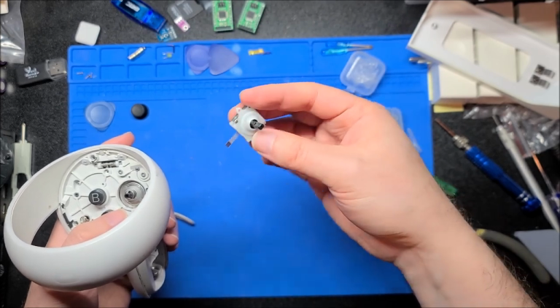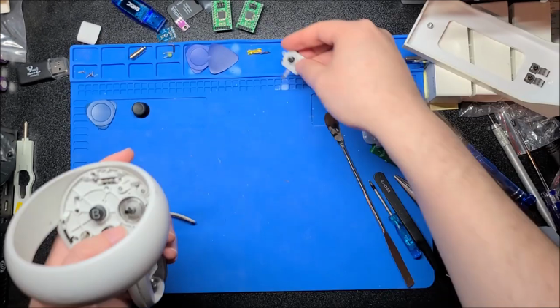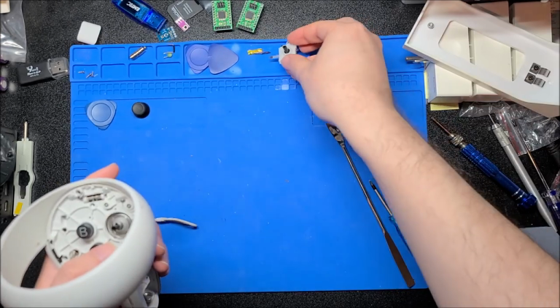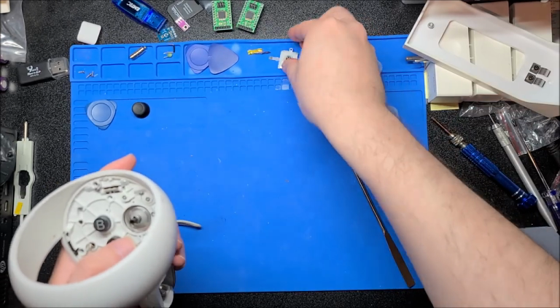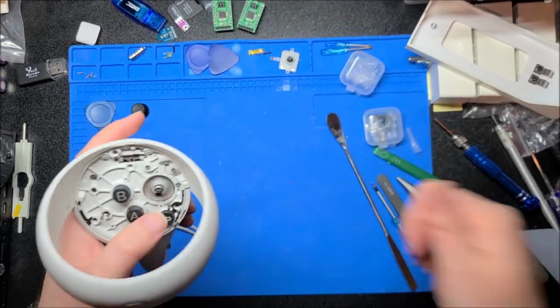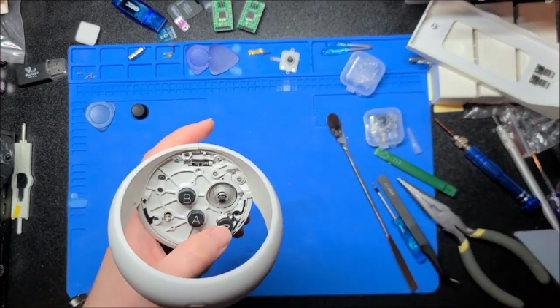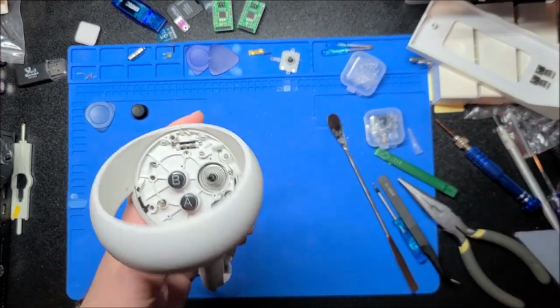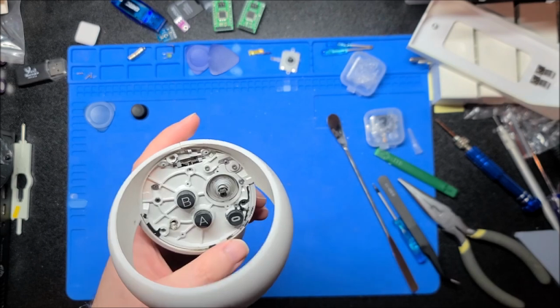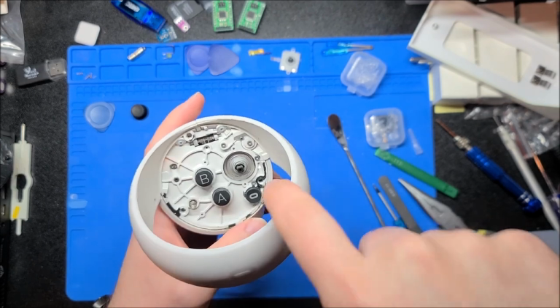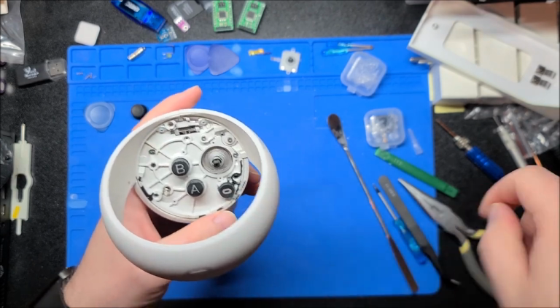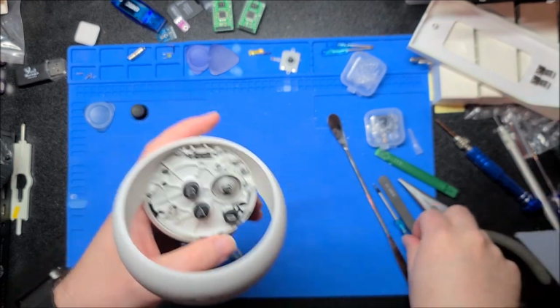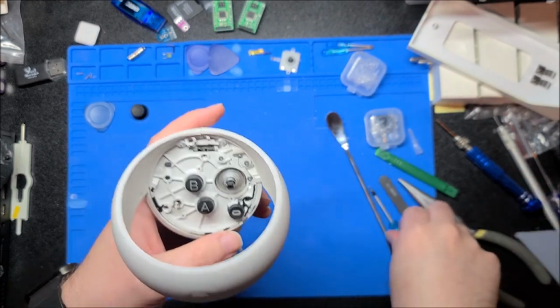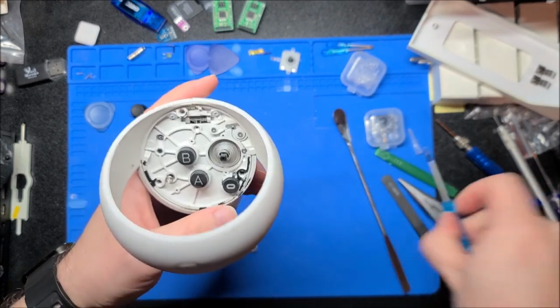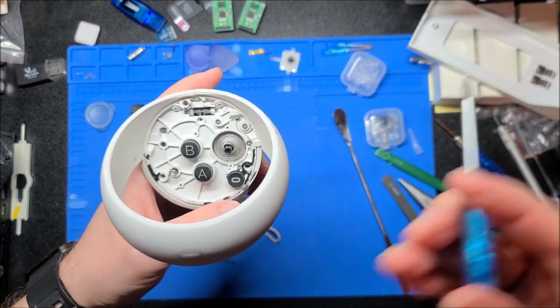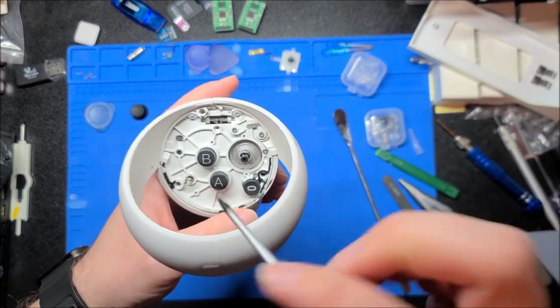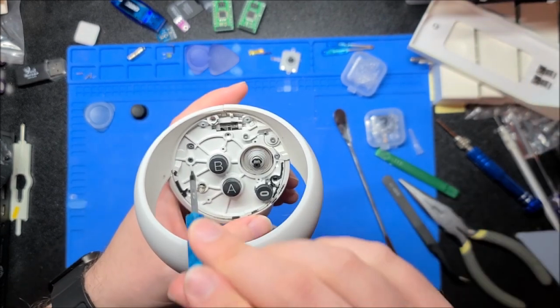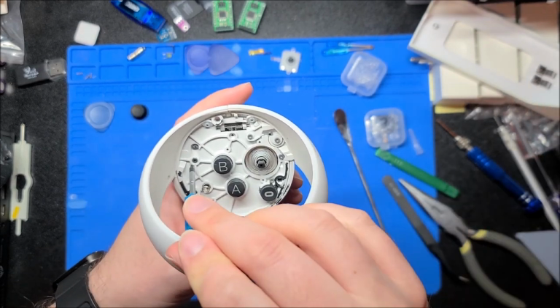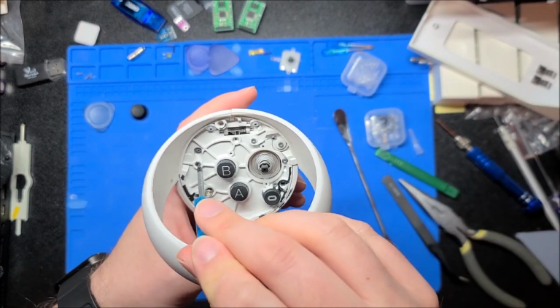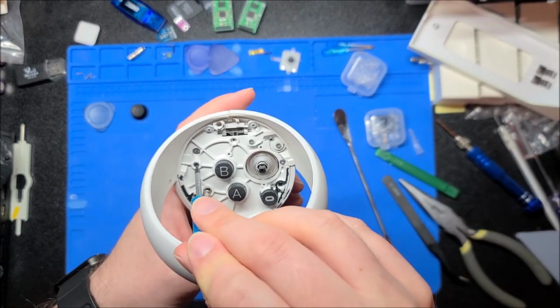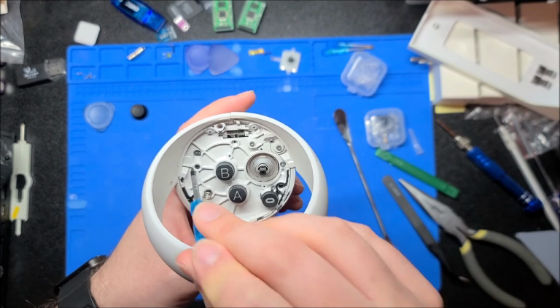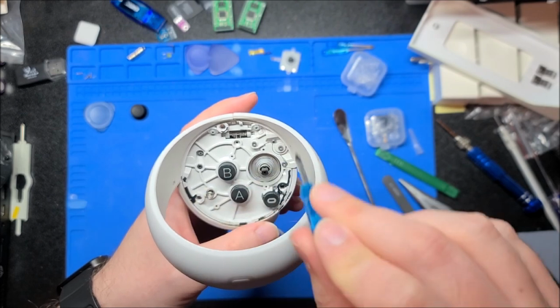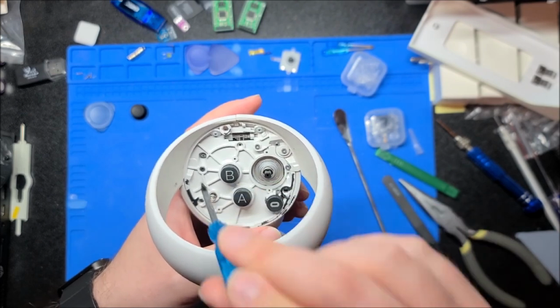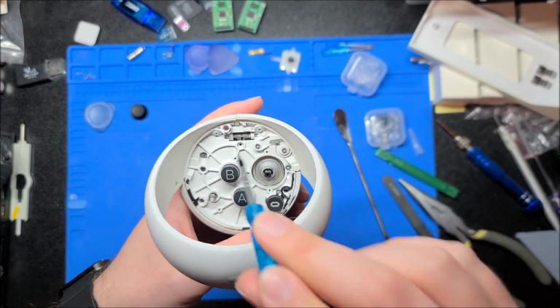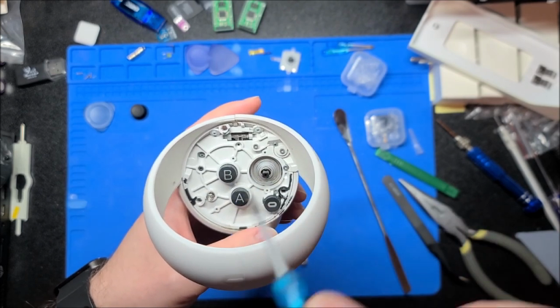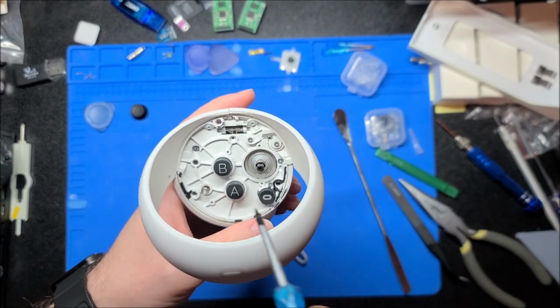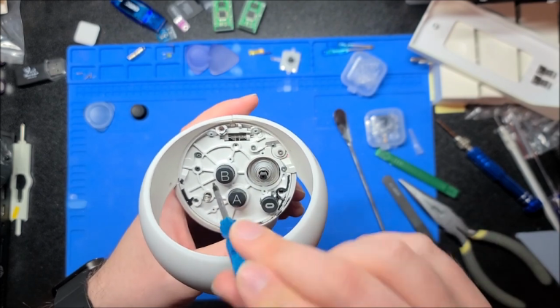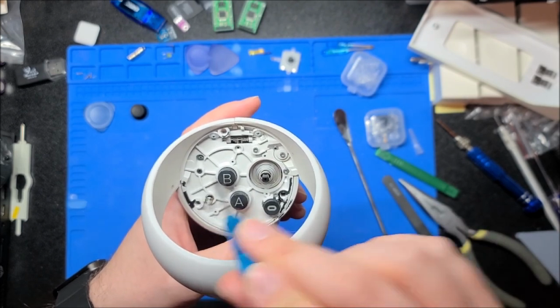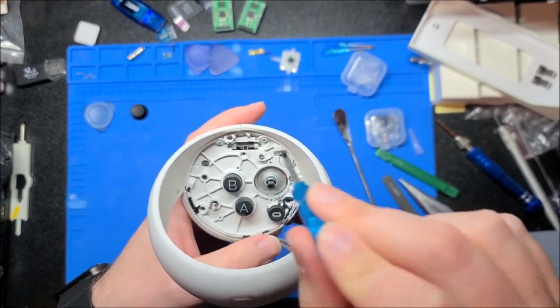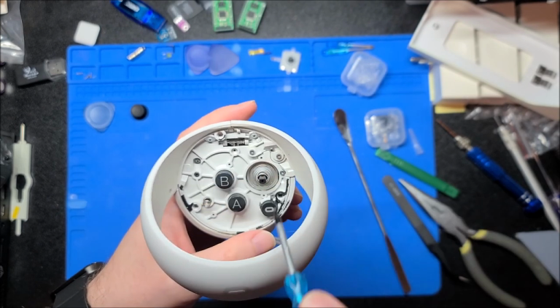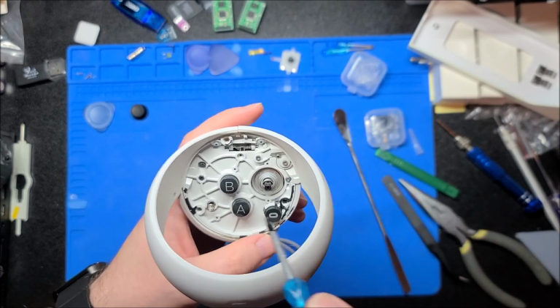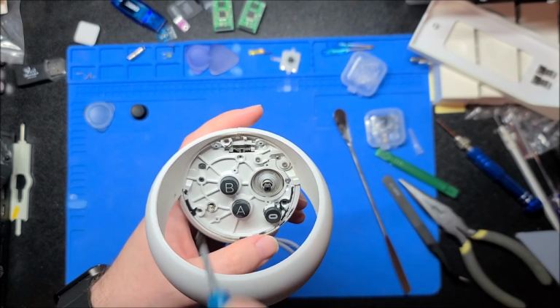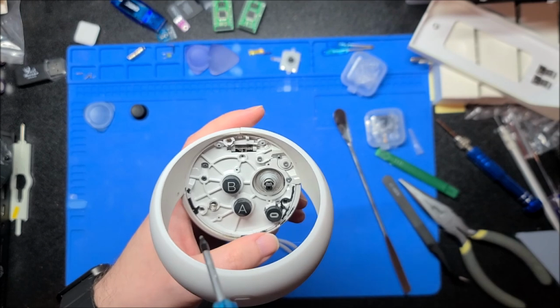Now we can see the joystick finally. The joystick is also capacitive — if you rest your finger on it, it can sense that, which is why it has this extra little spring for contact. The joystick itself is just a regular potentiometer-based one, very similar to the Nintendo Switch joystick. Now we have a ton of screws here — a black one here and the rest are silver, but they are slightly different lengths depending on location.